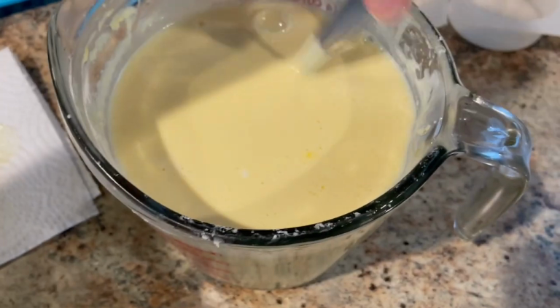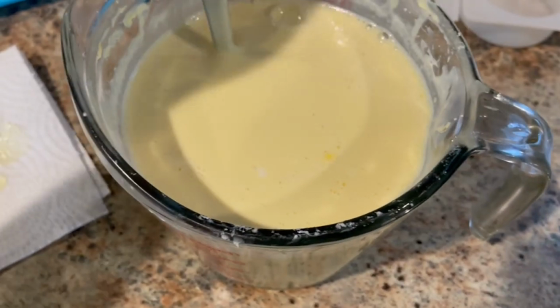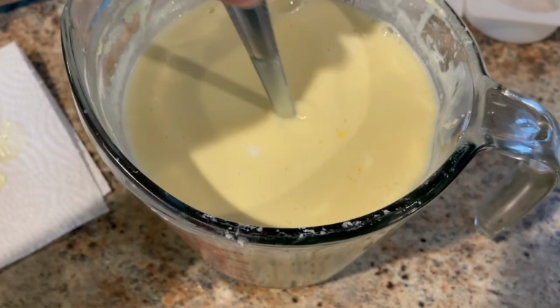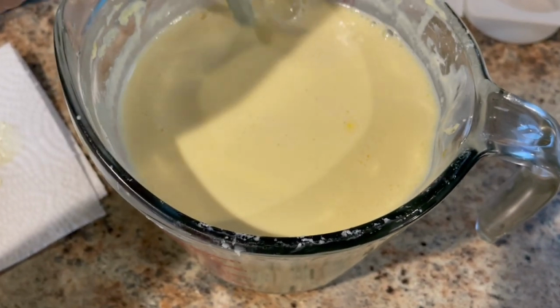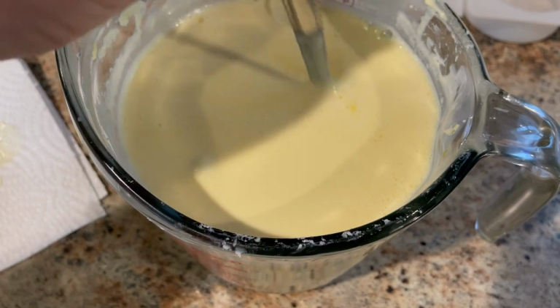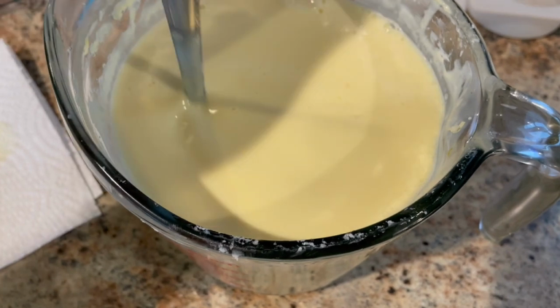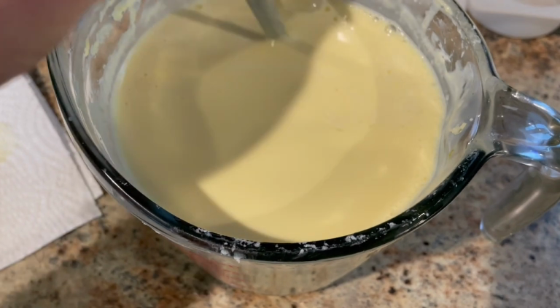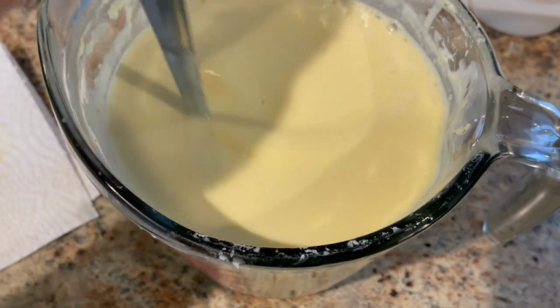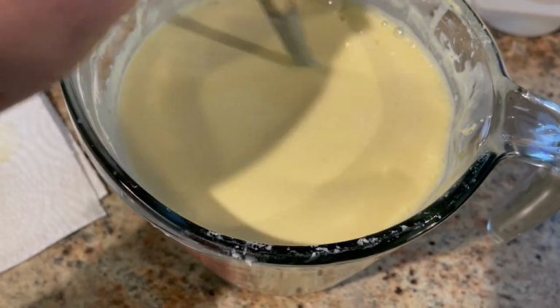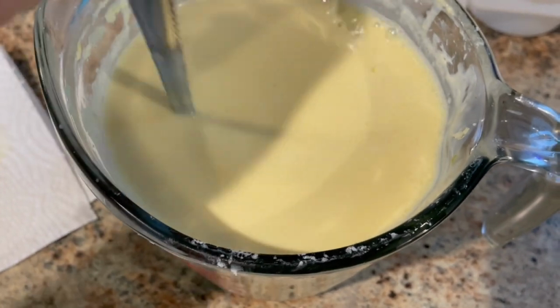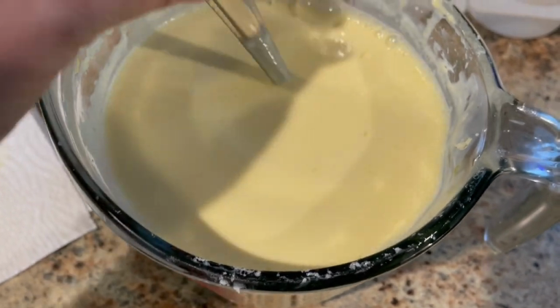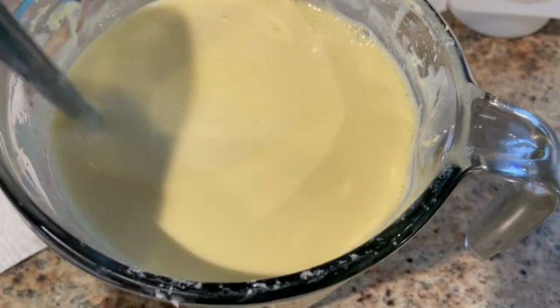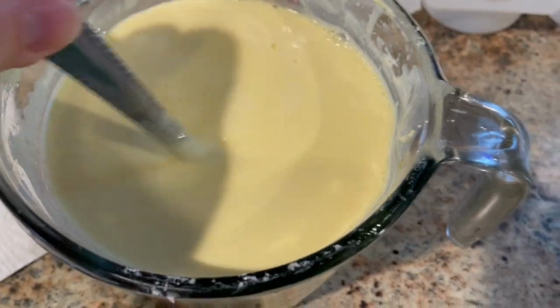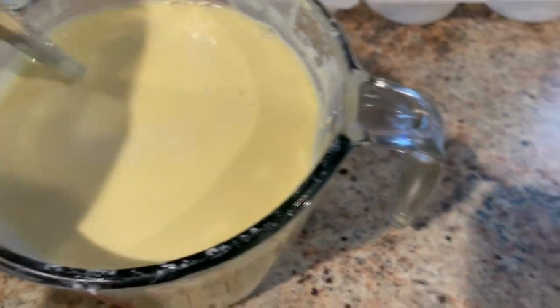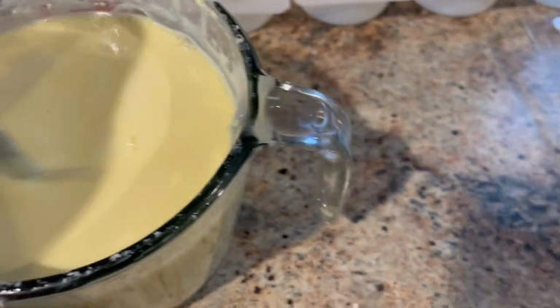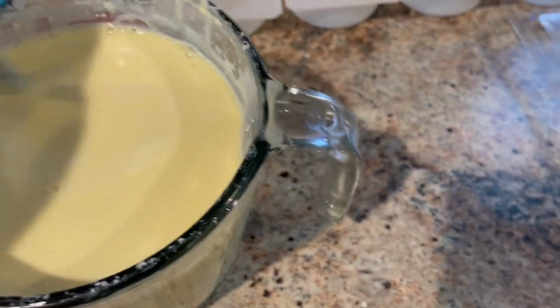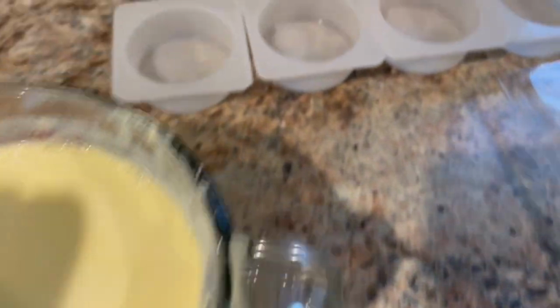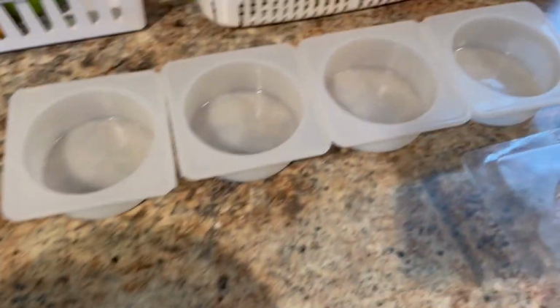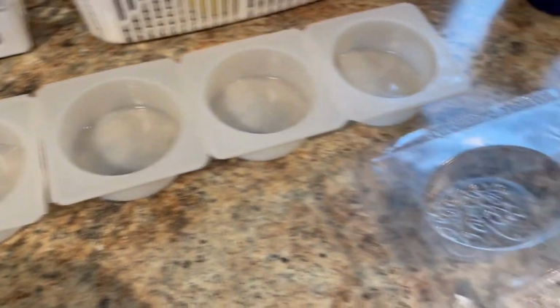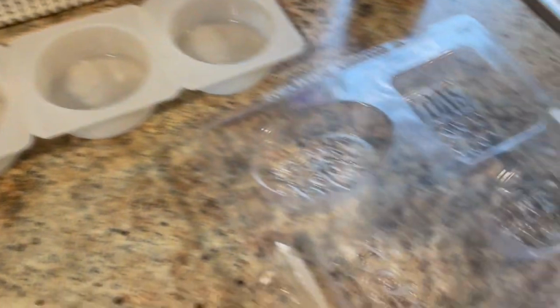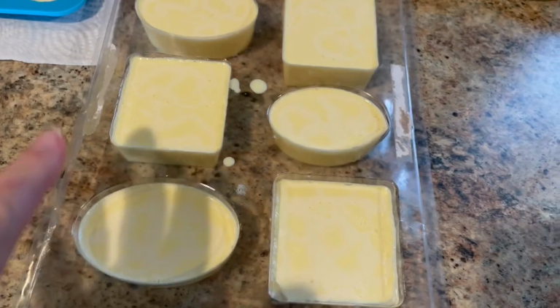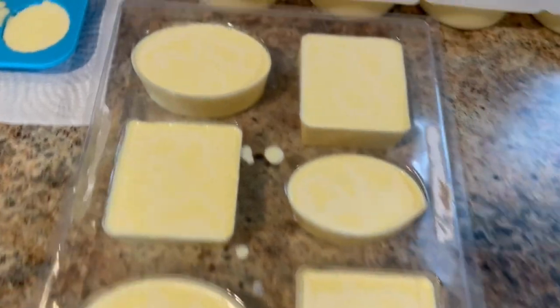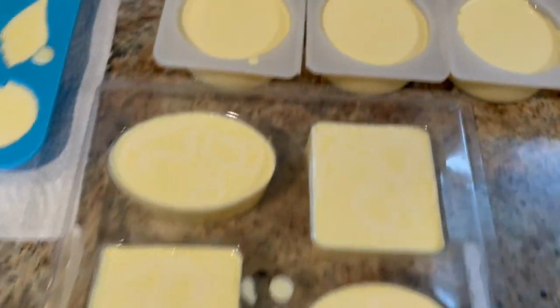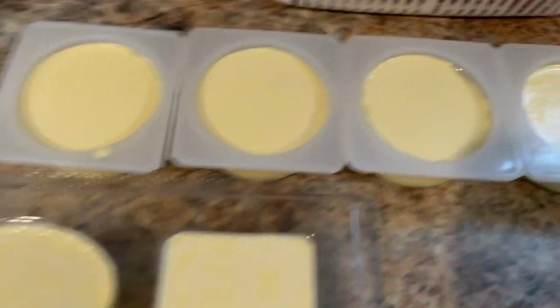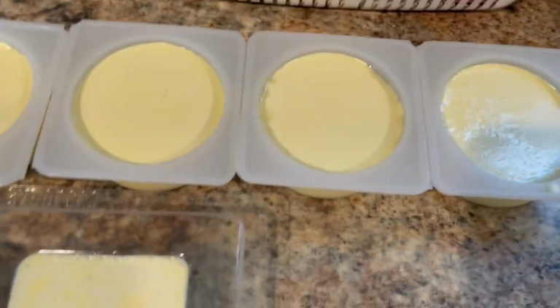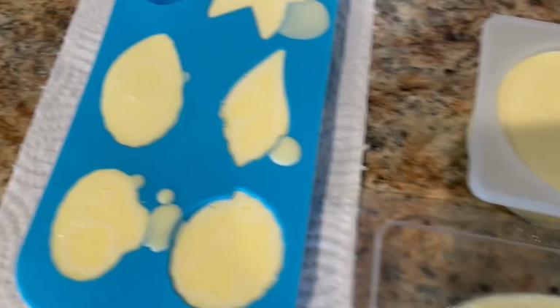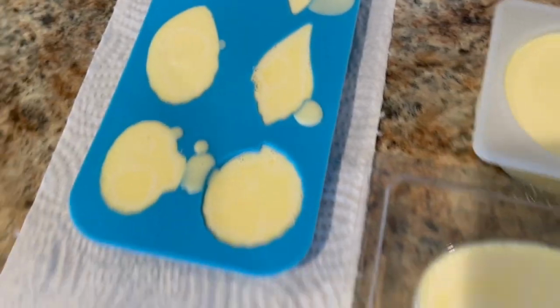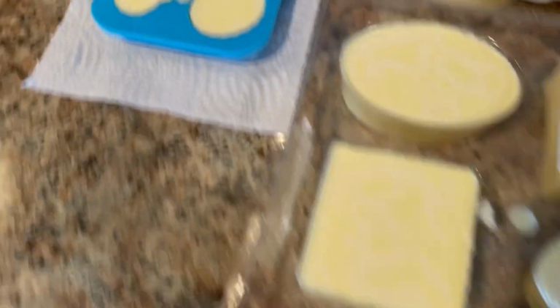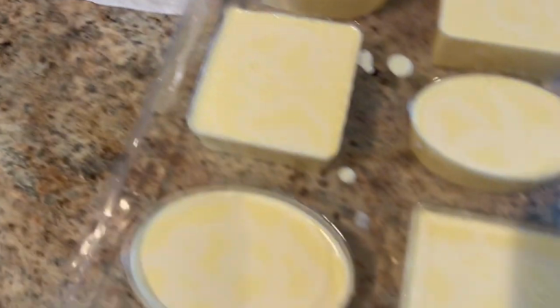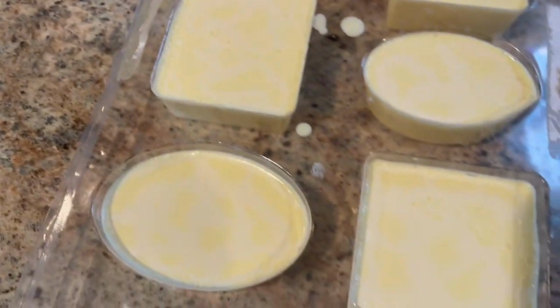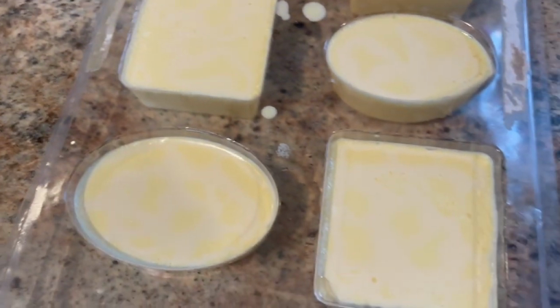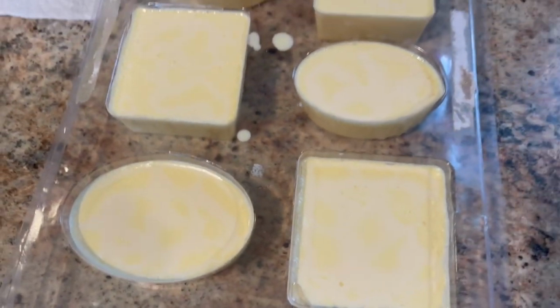All right, all the chunks of soap are melted up. I'm about to pour it in my molds and let it cool. Soap is all in the molds — wait for it to cool and then pop them out.